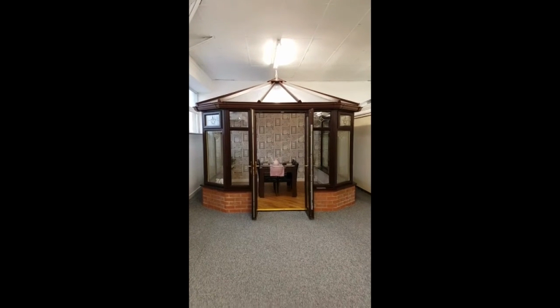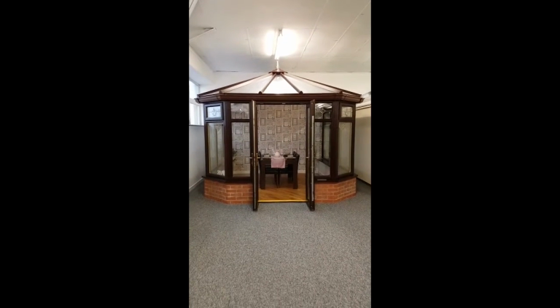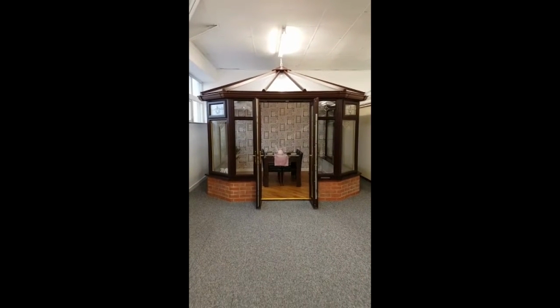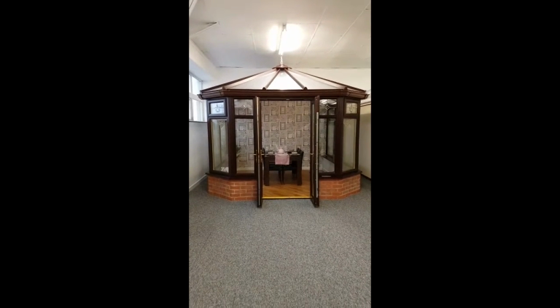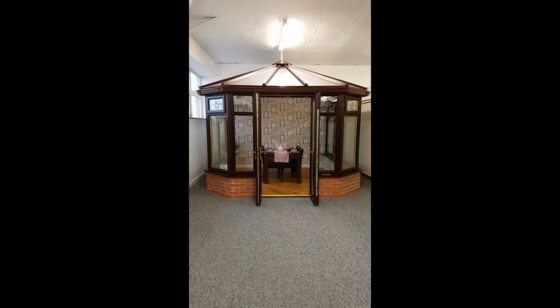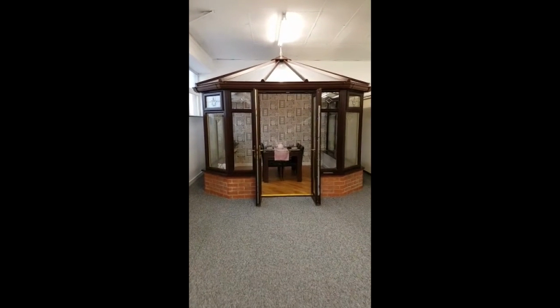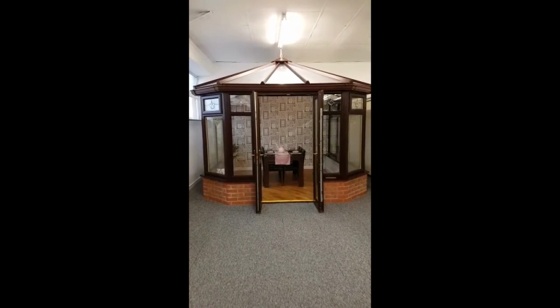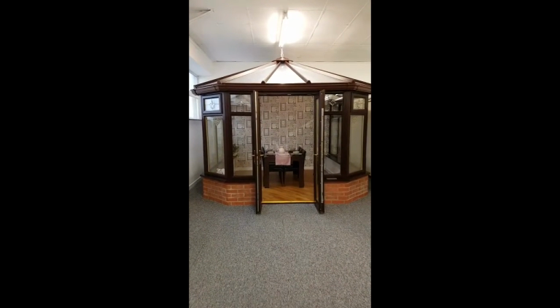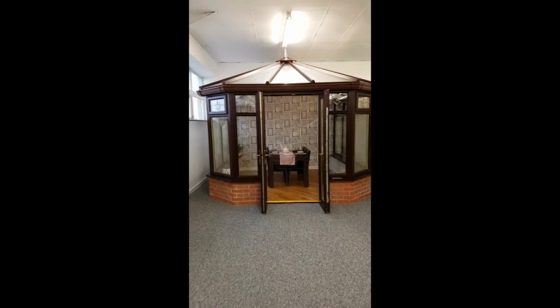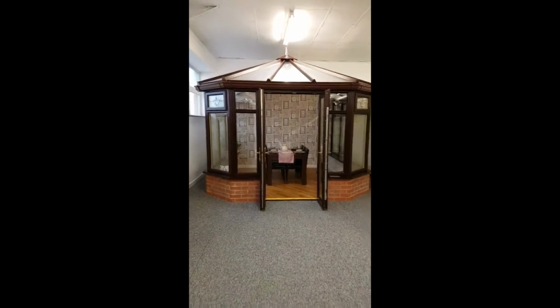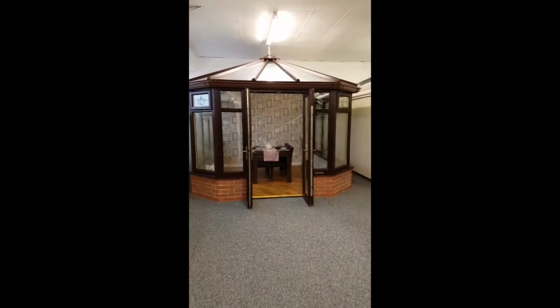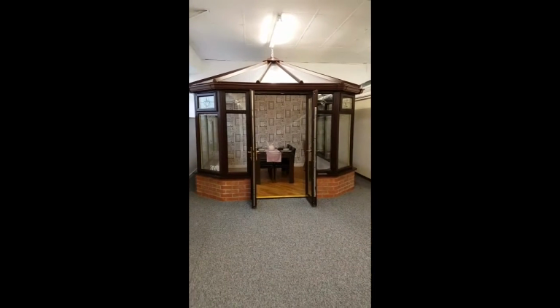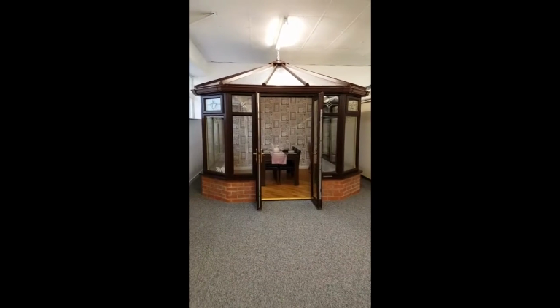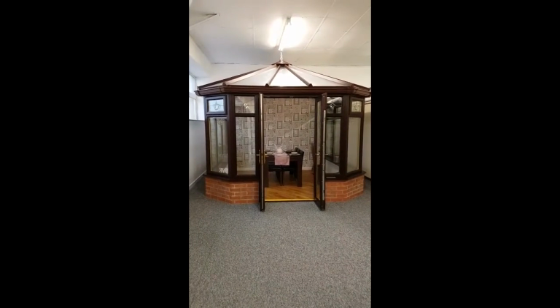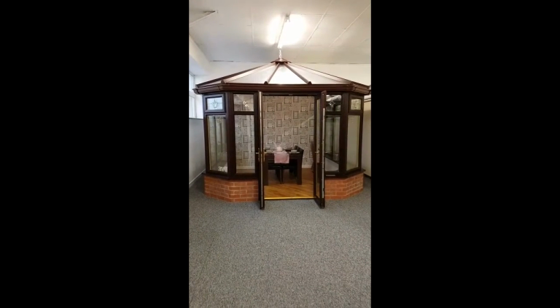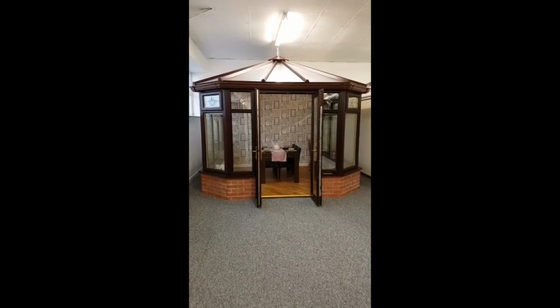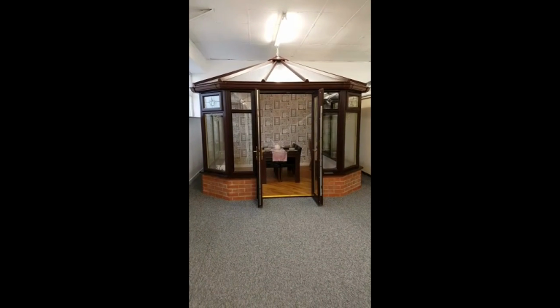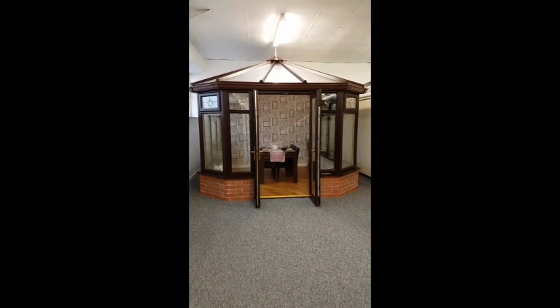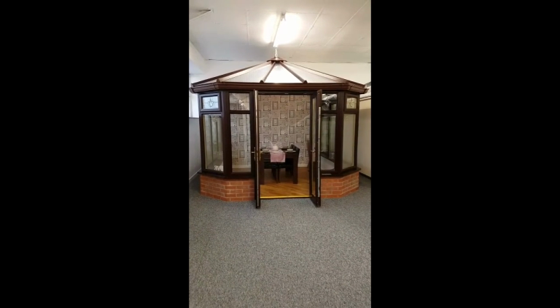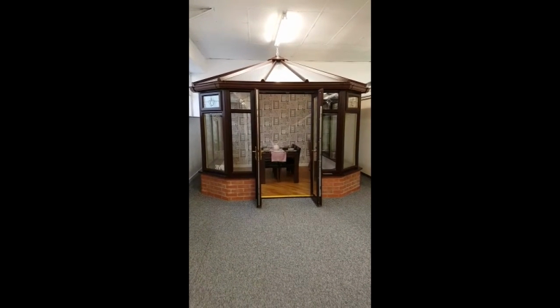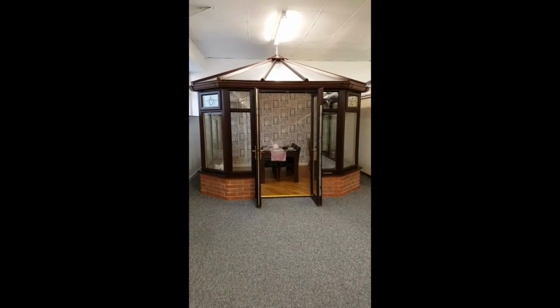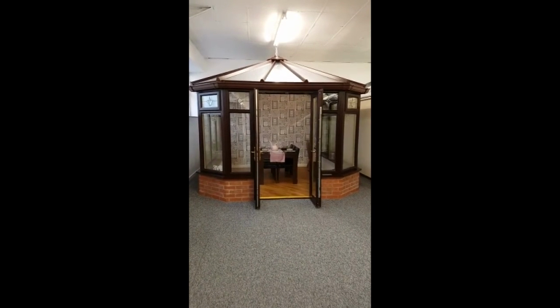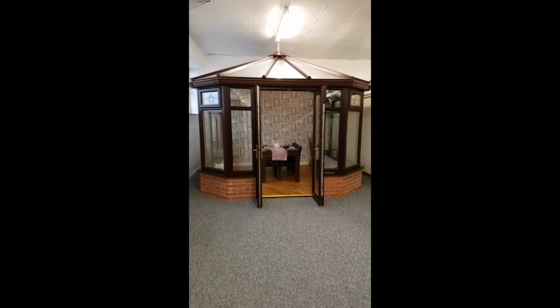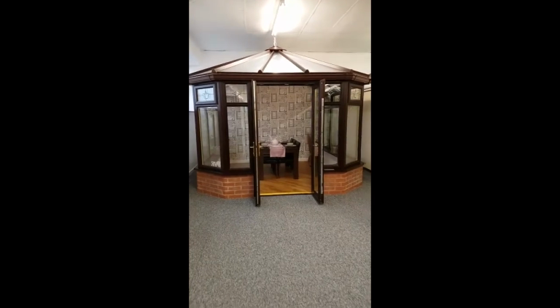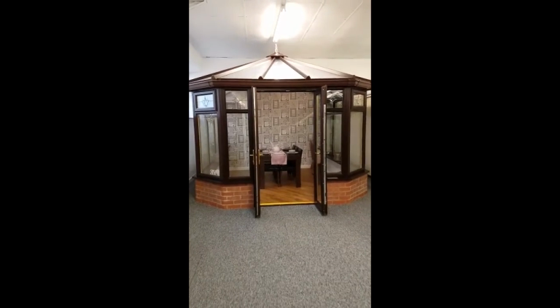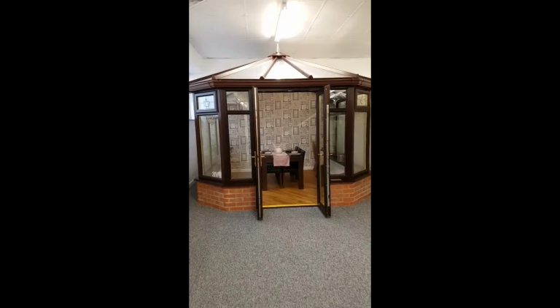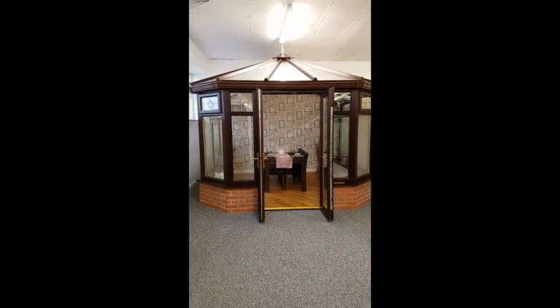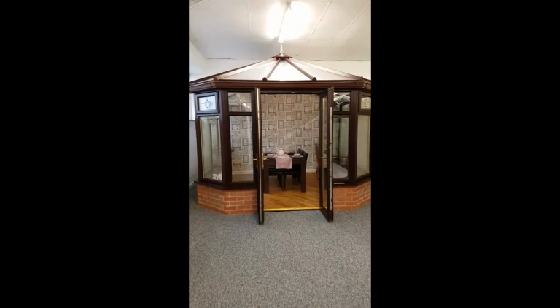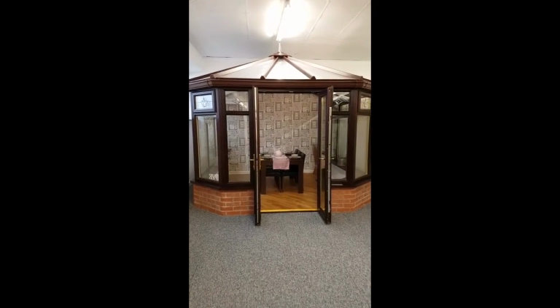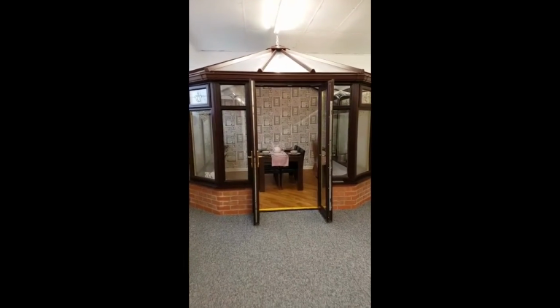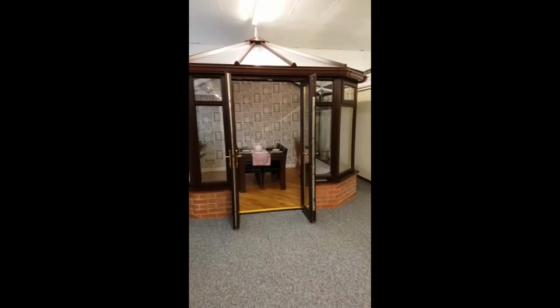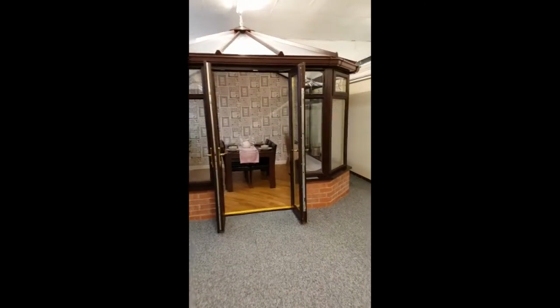At our Meadow Lane site we've got eight conservatories and two orangeries on display. This is a Rosewood Victorian Conservatory, 3.5 metres by 3.5 metres.